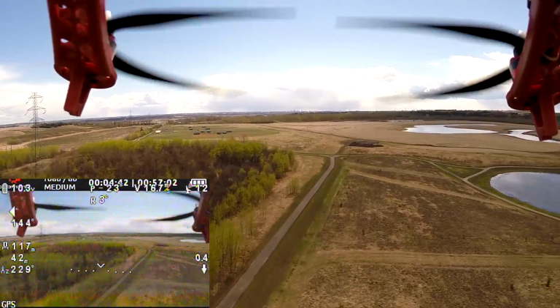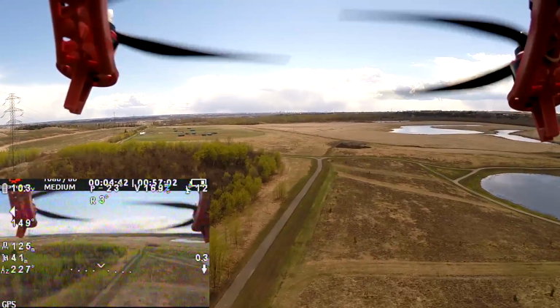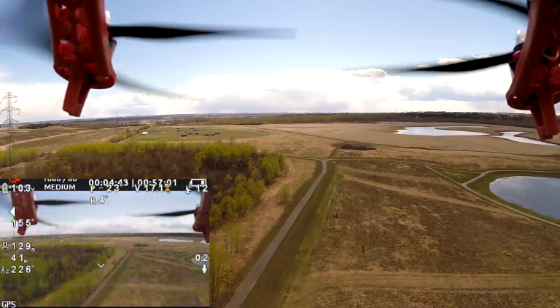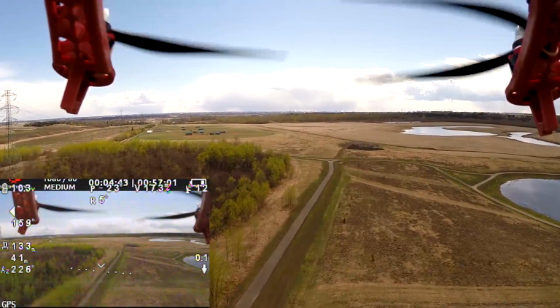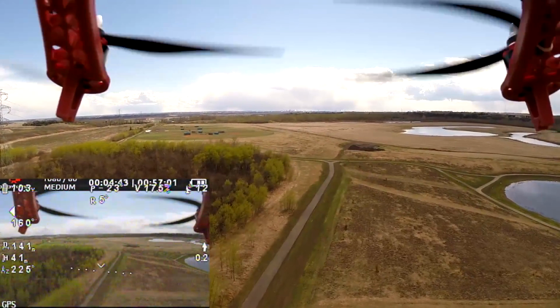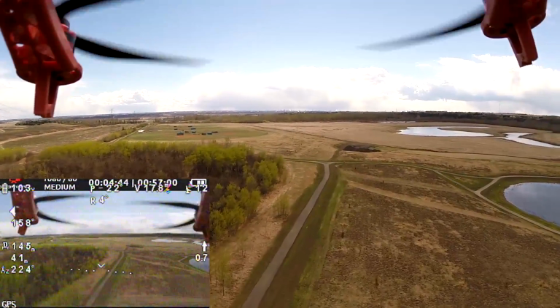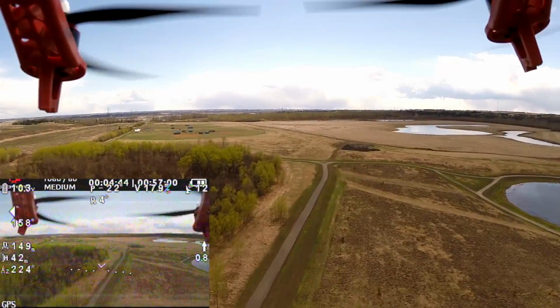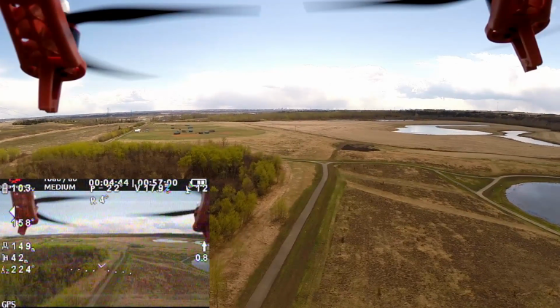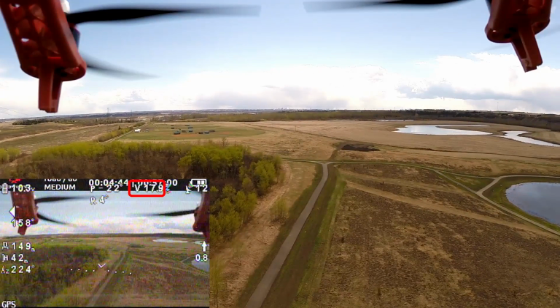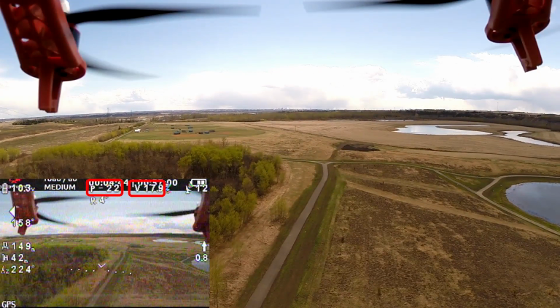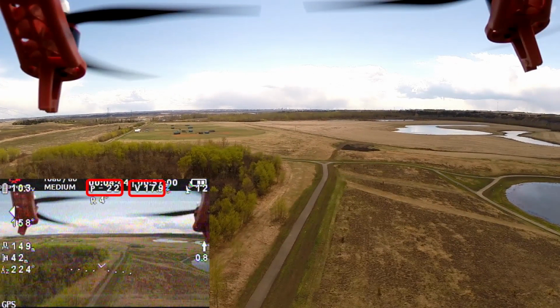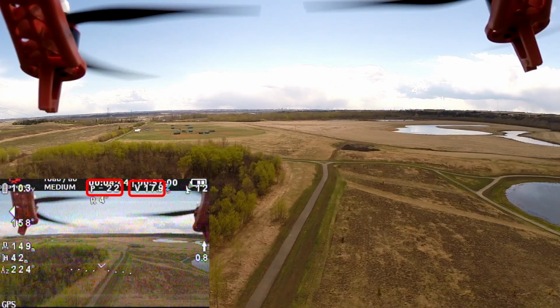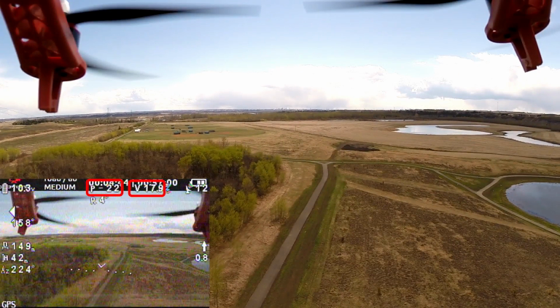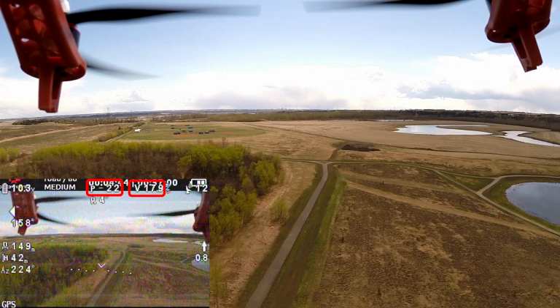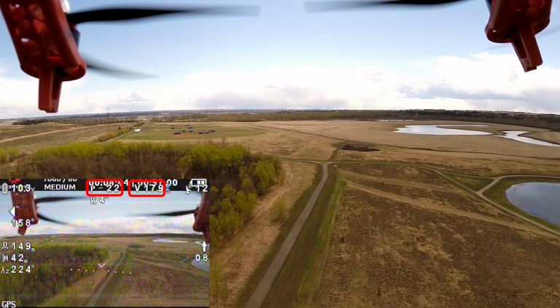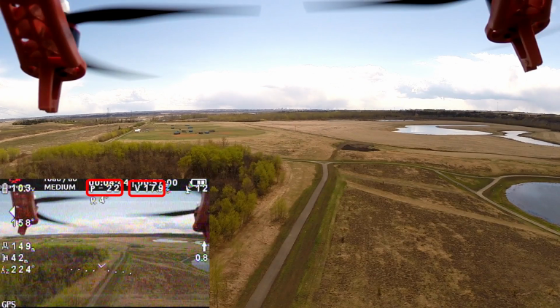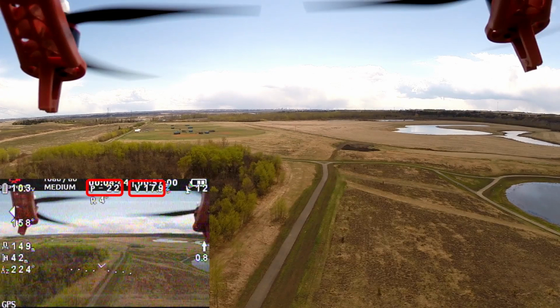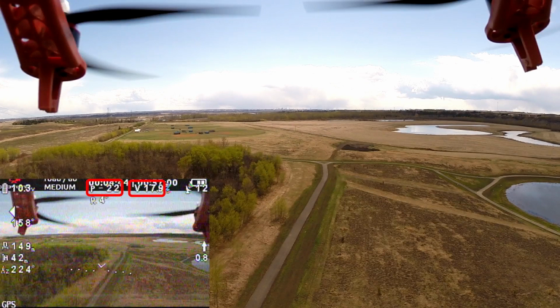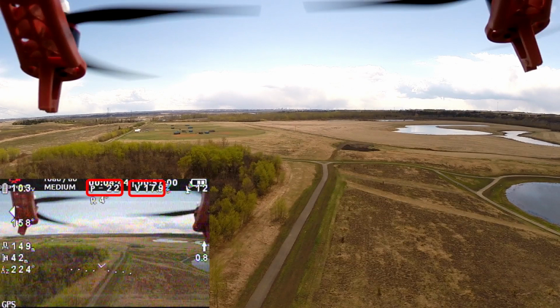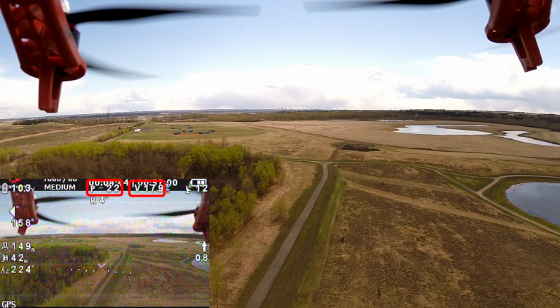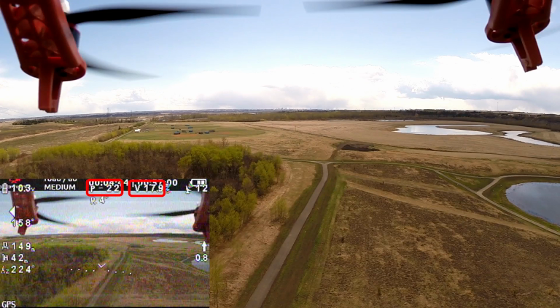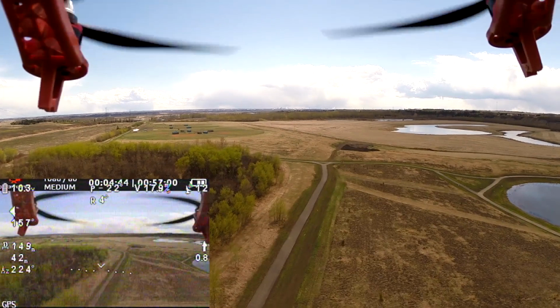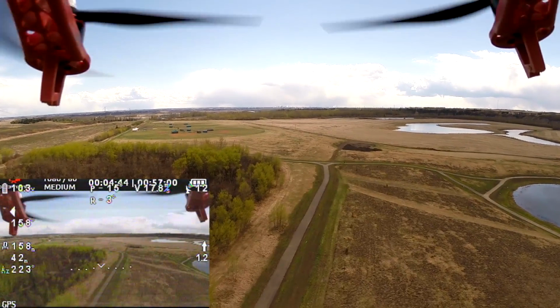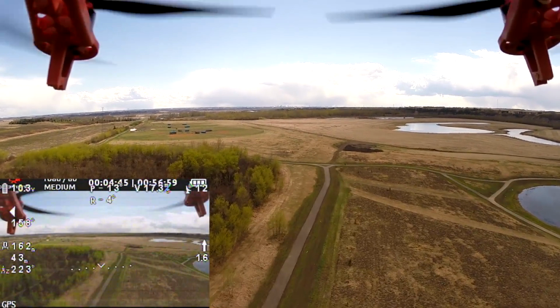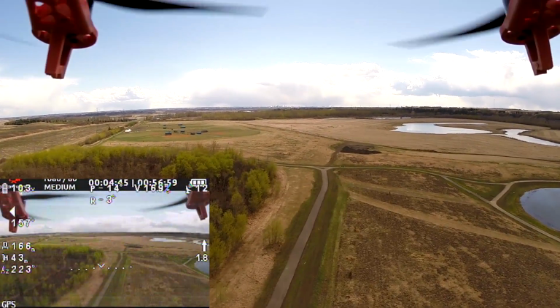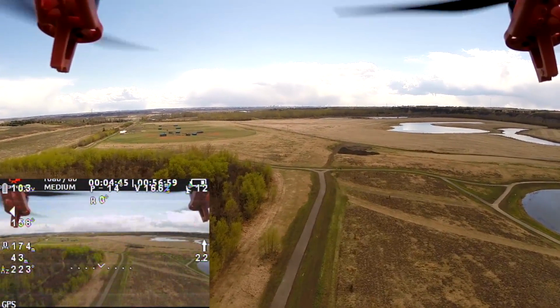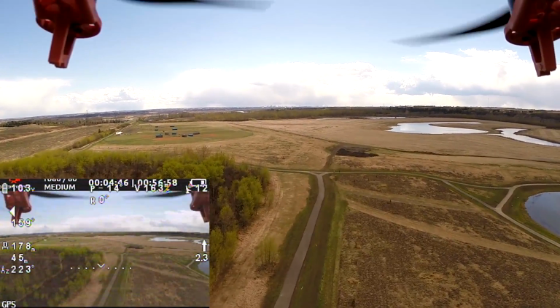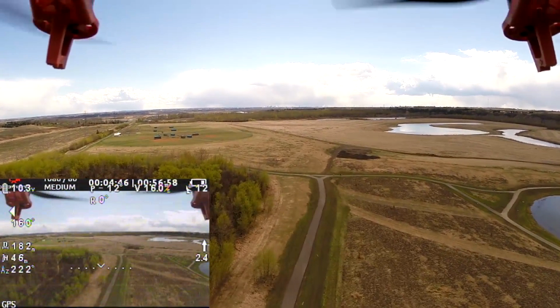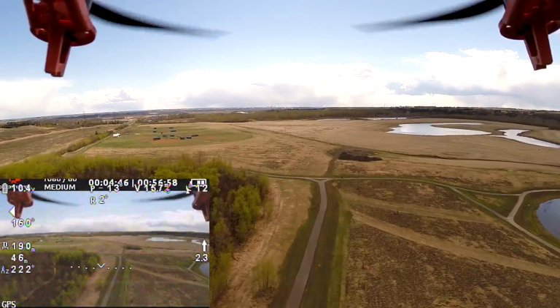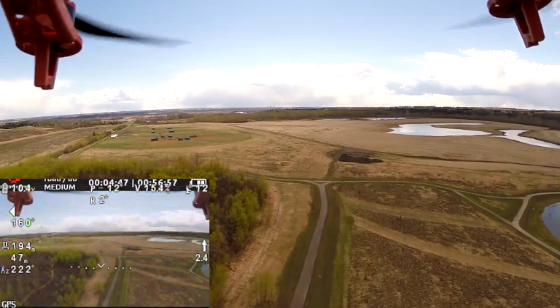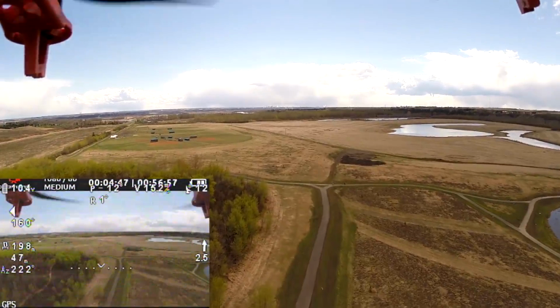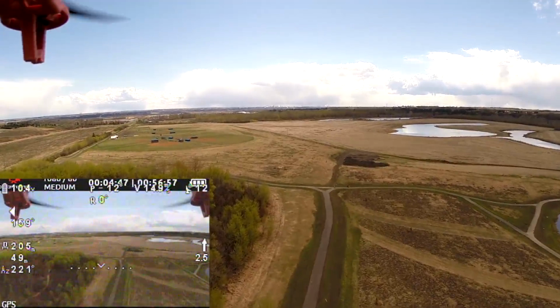Now, full forward stick, and the speed maxes at 17.9 meters per second, or 64 kilometers per hour — with a little help from a tailwind.